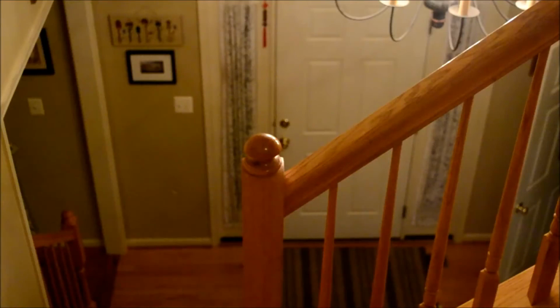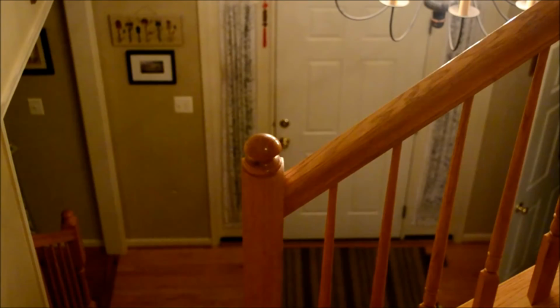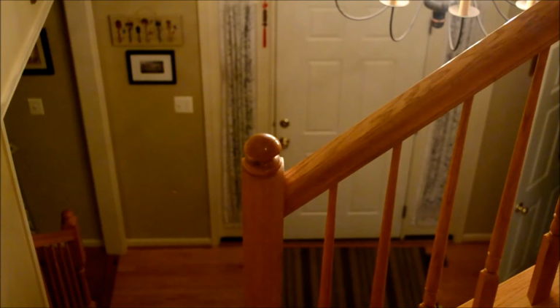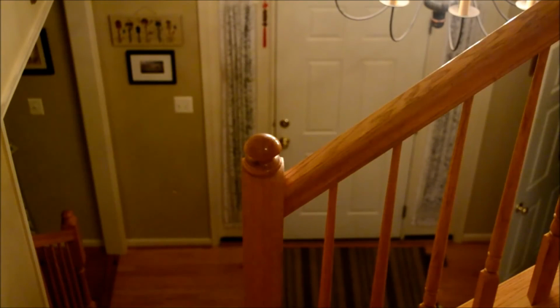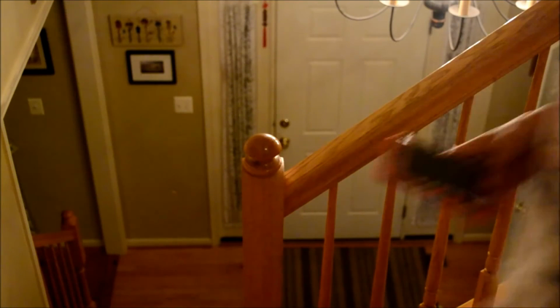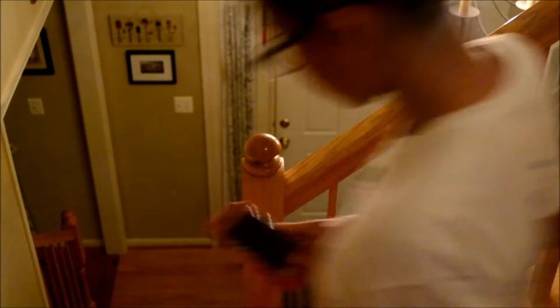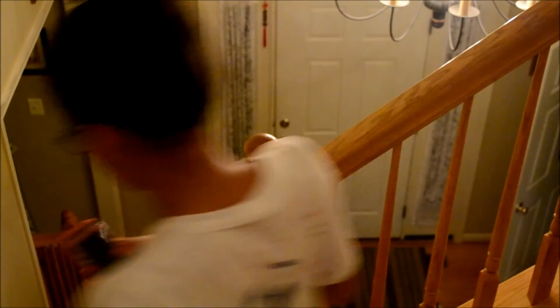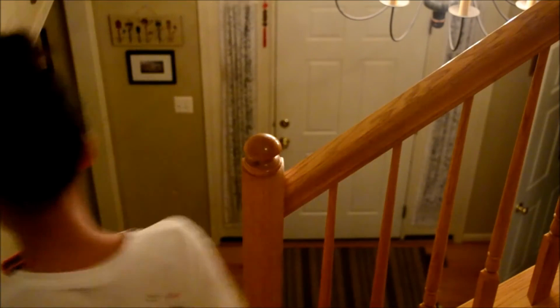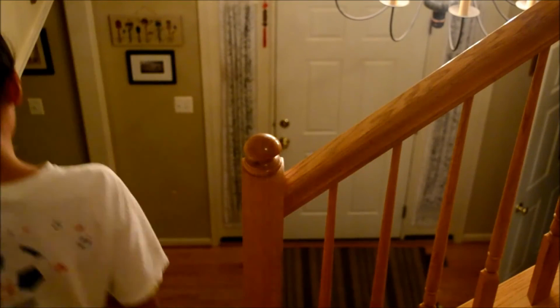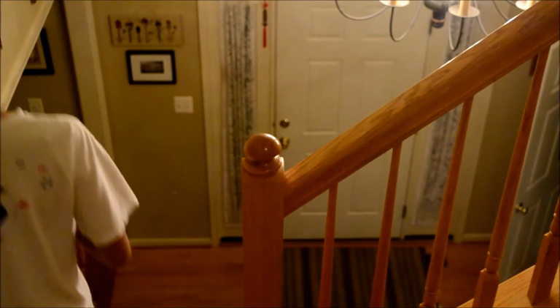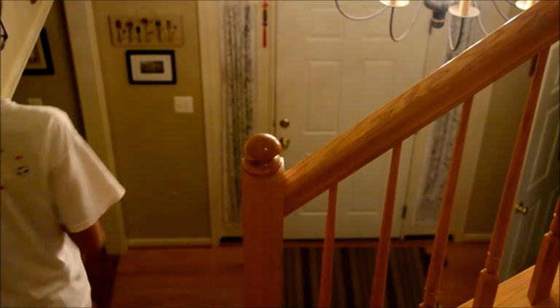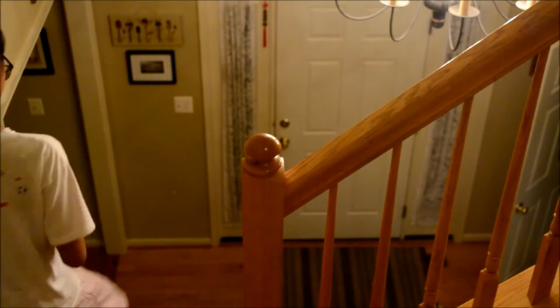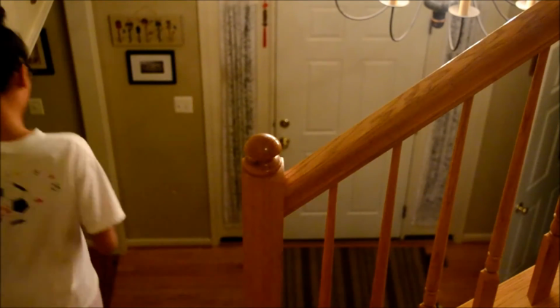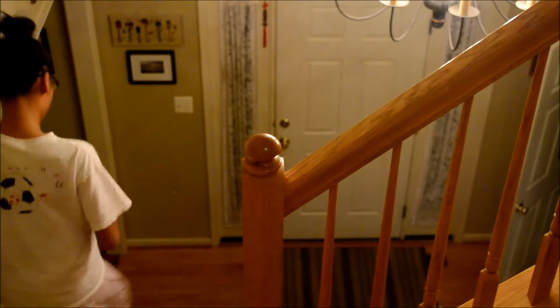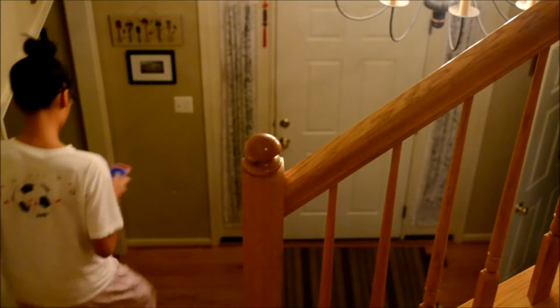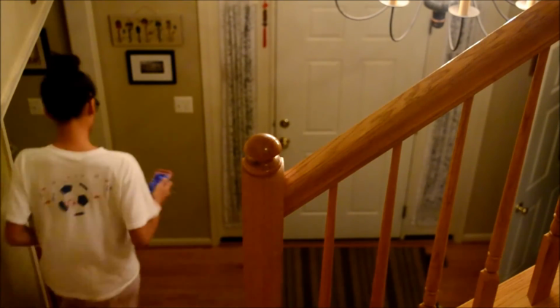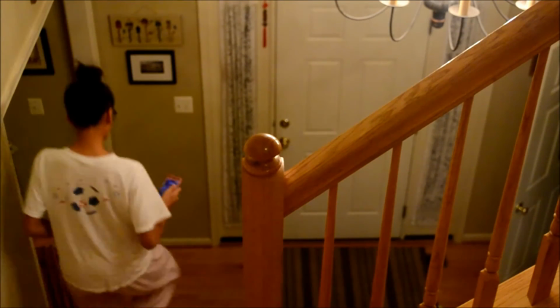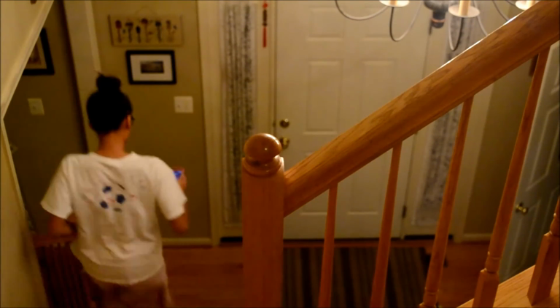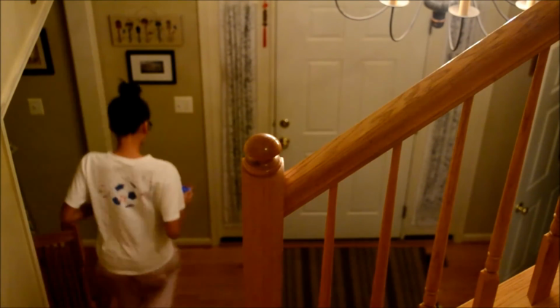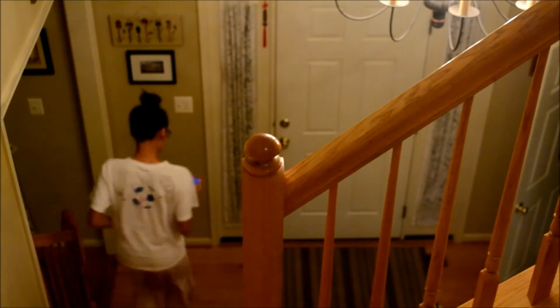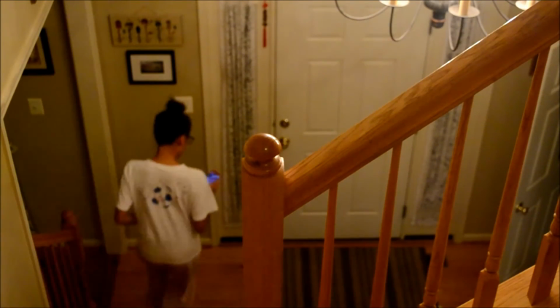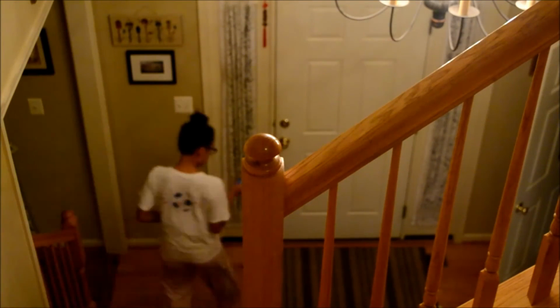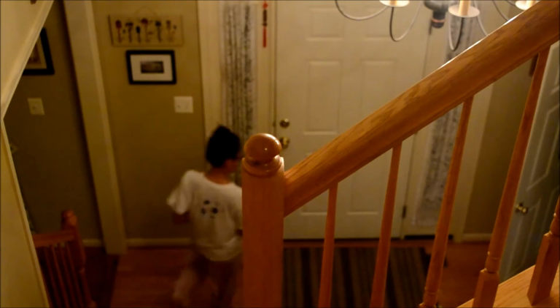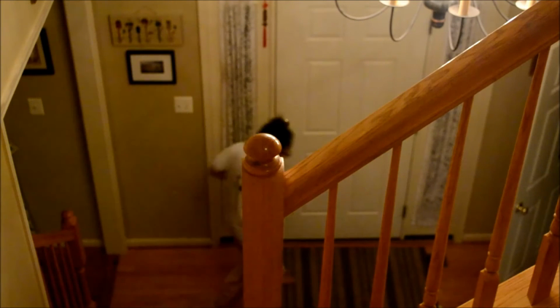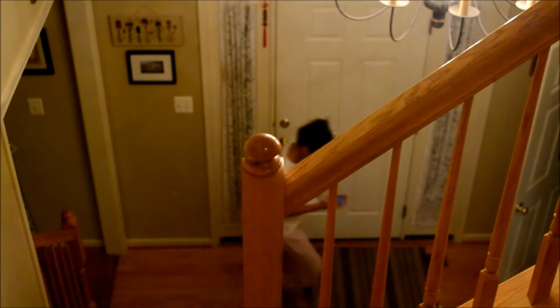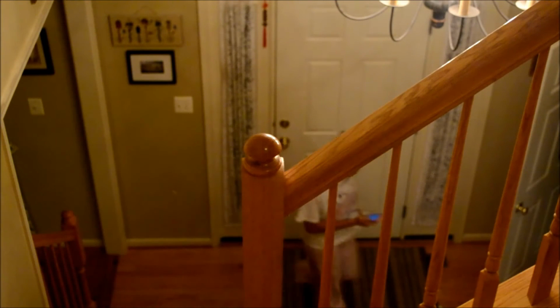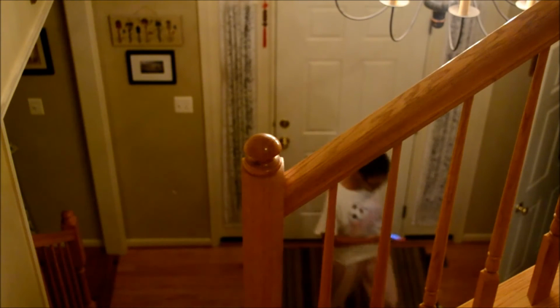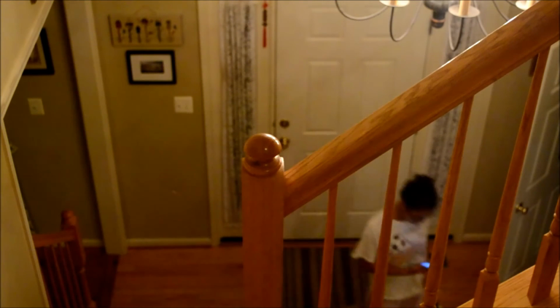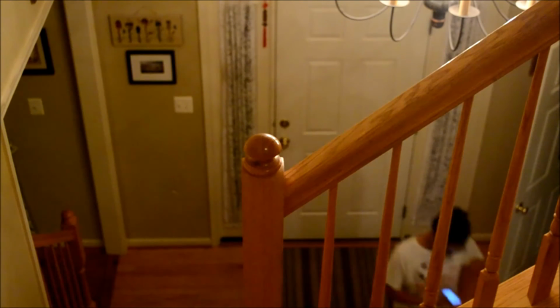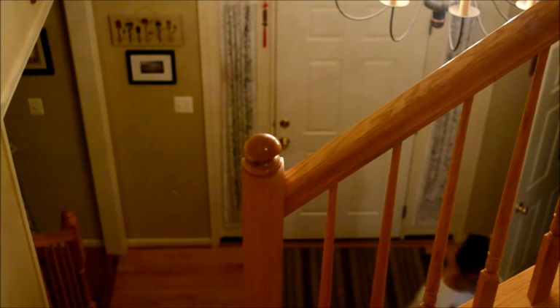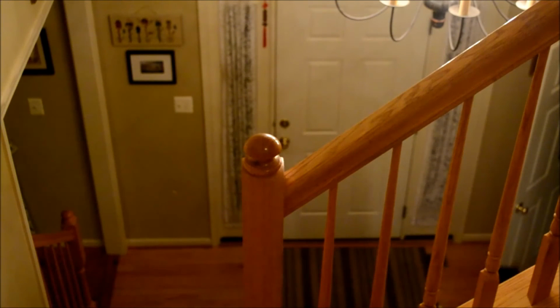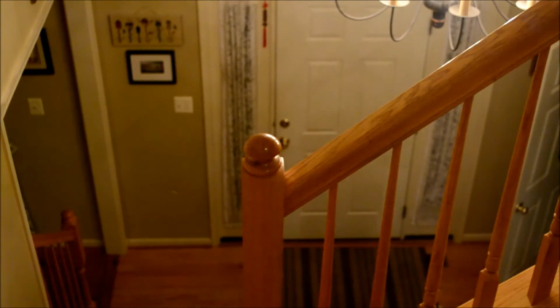After I'm finished showering and getting dressed, I go downstairs to eat some dinner and then come back upstairs to get ready for bed.